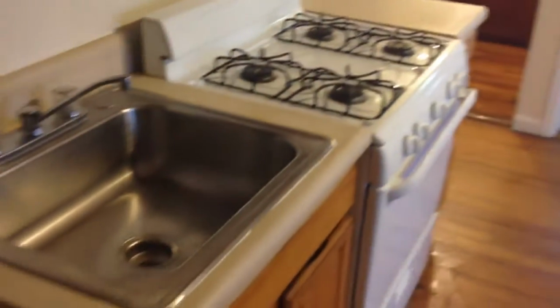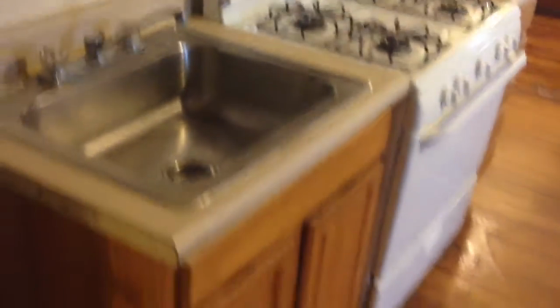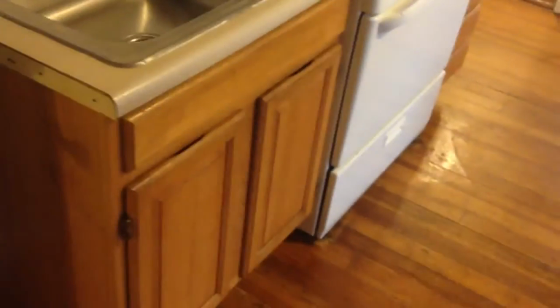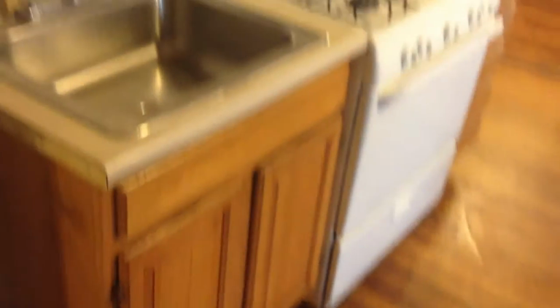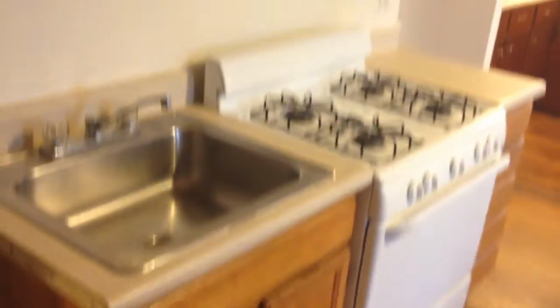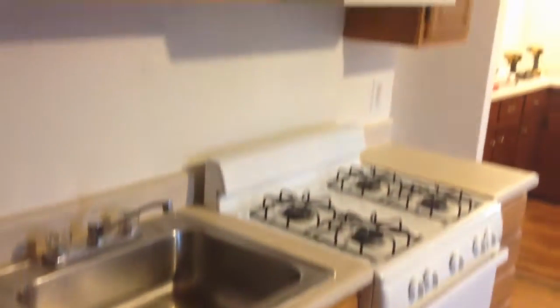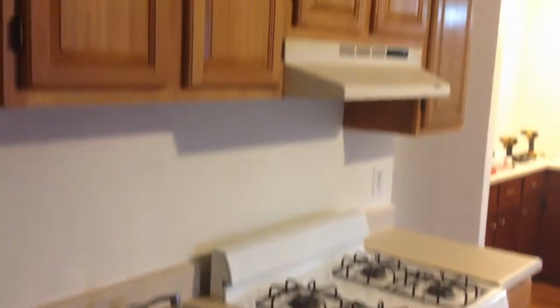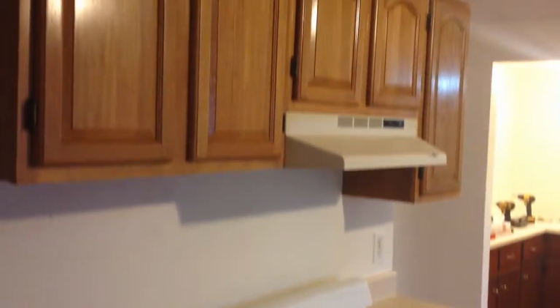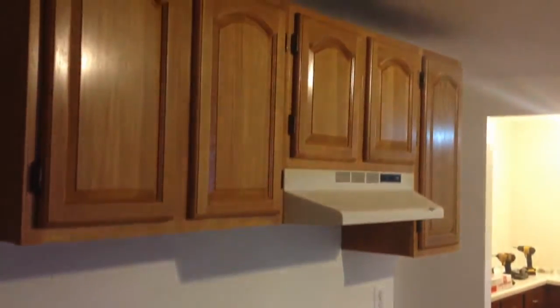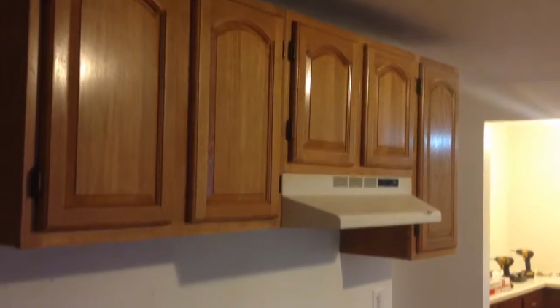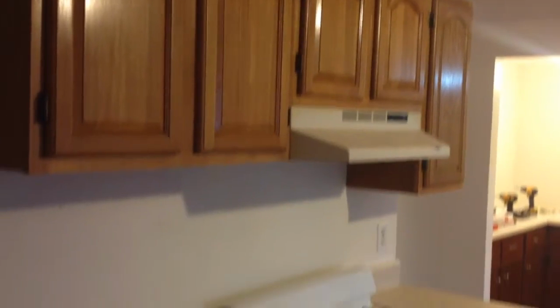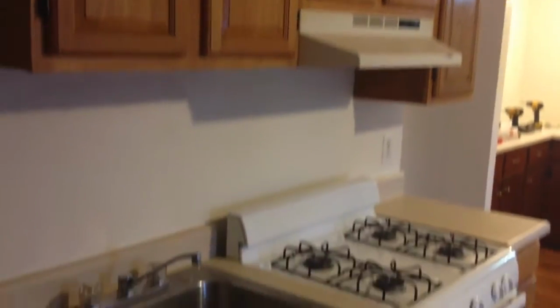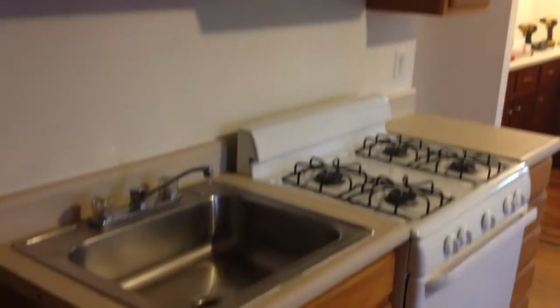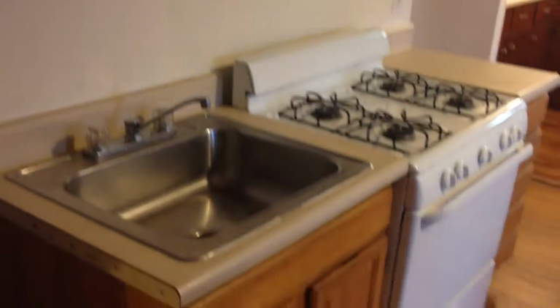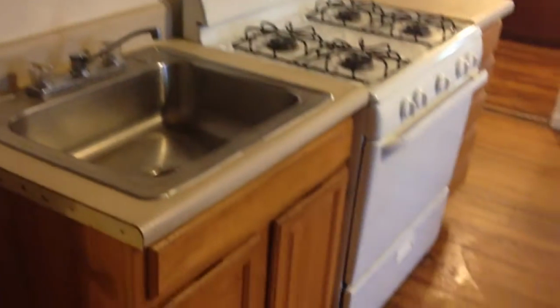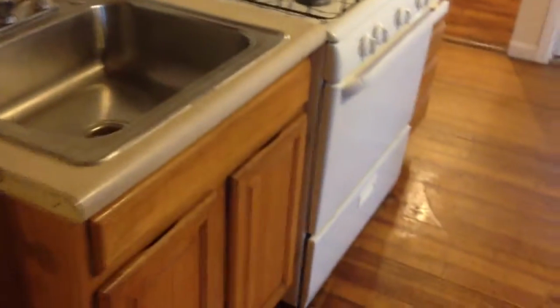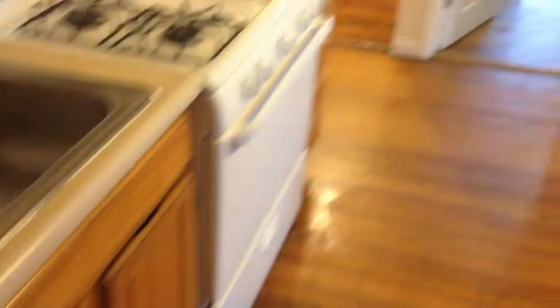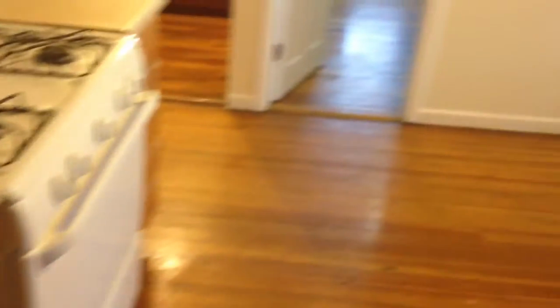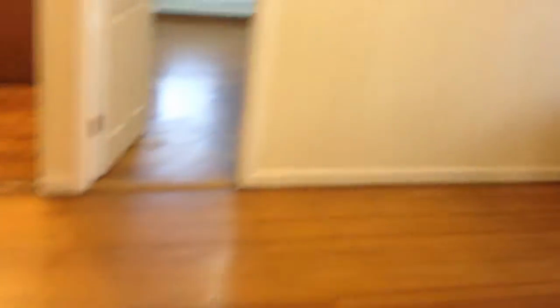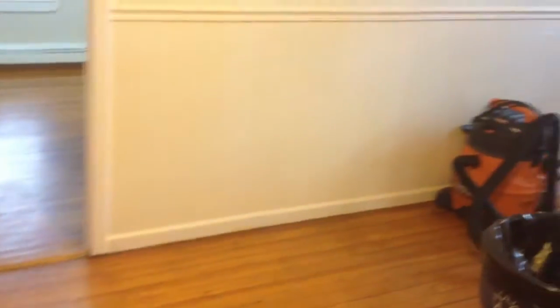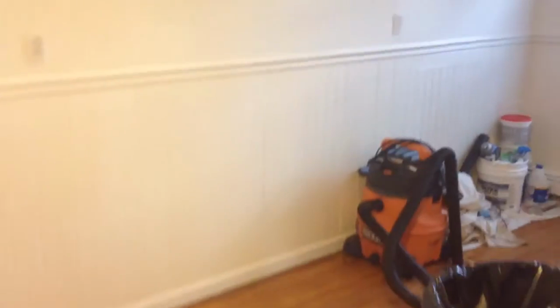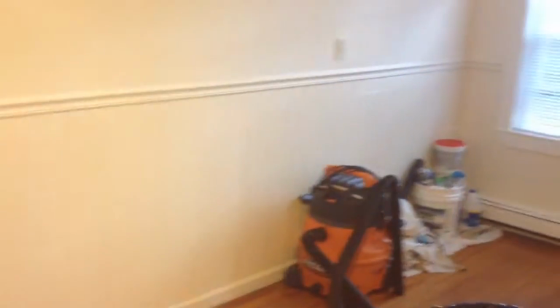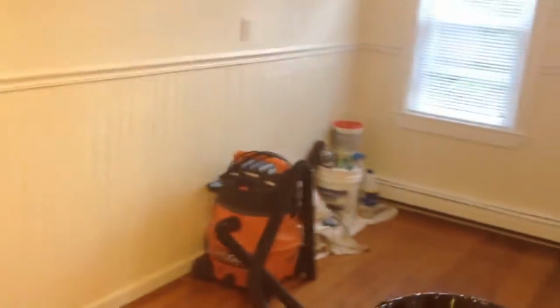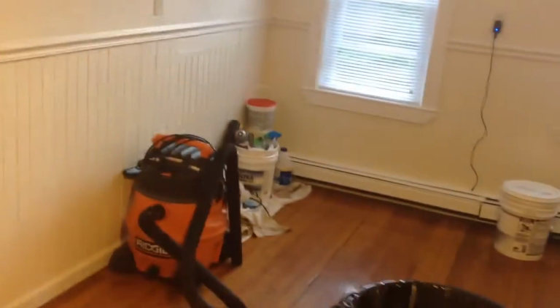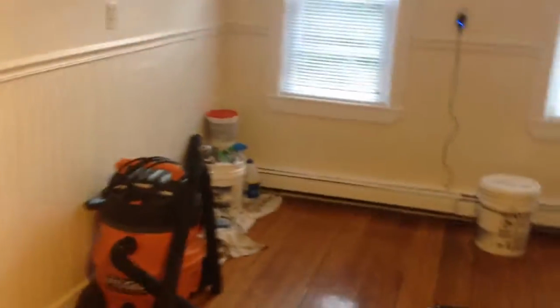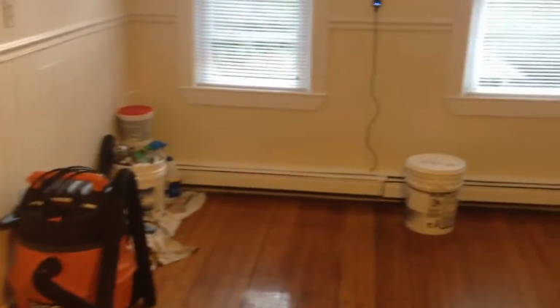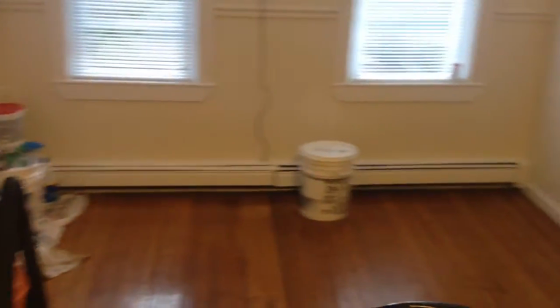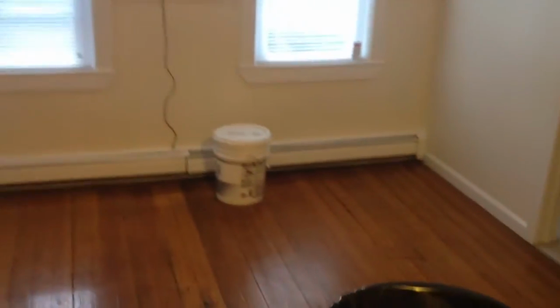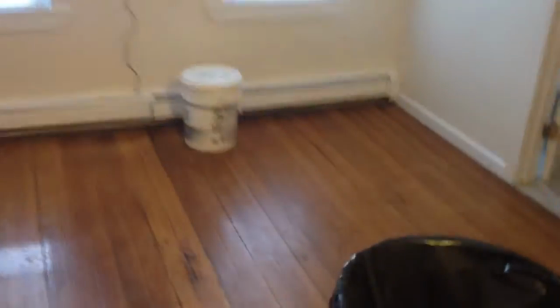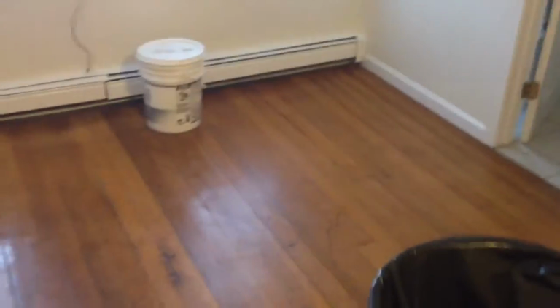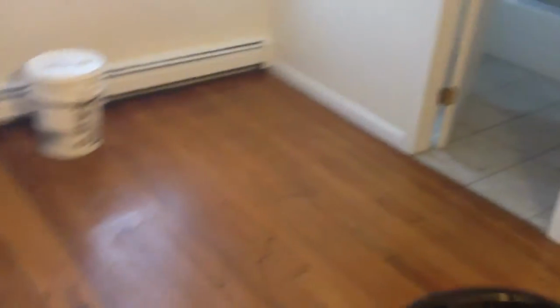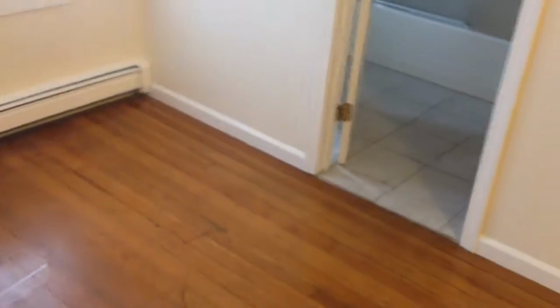As we enter in the back, we come into the kitchen. Hardwood floors, gas range, nice large open kitchen. They're still doing some work, so excuse the mess. Again, all hardwood floors, which is nice.